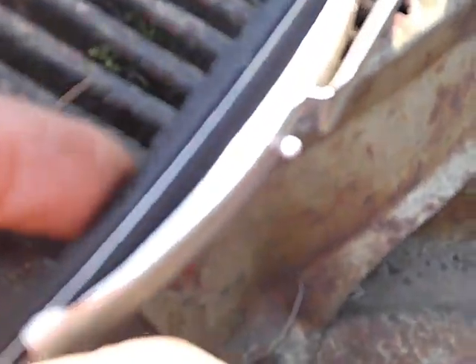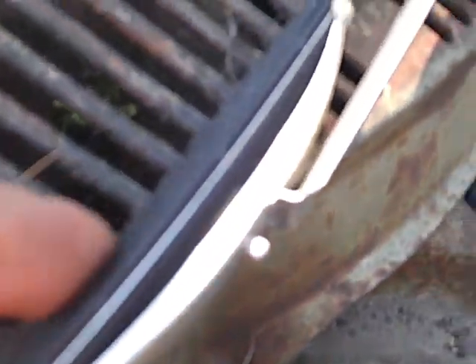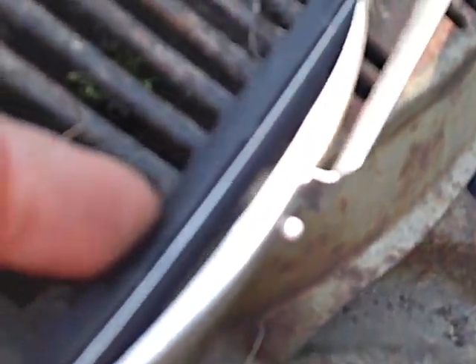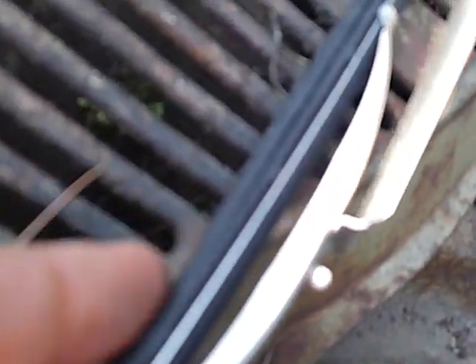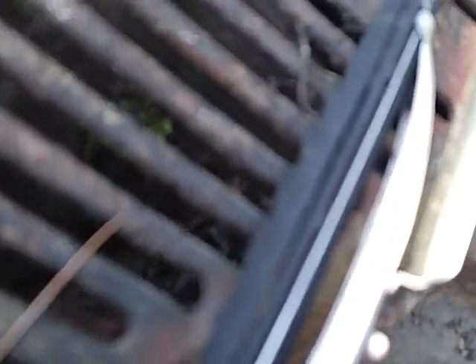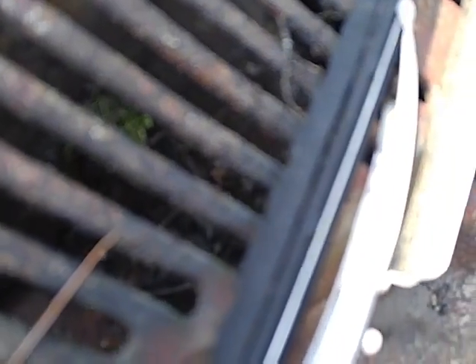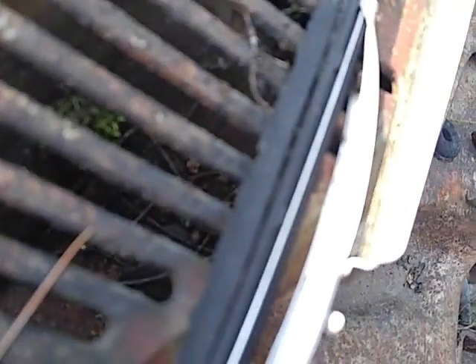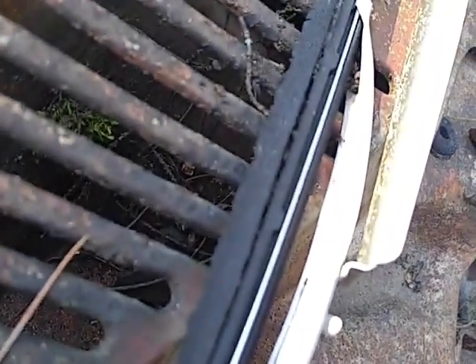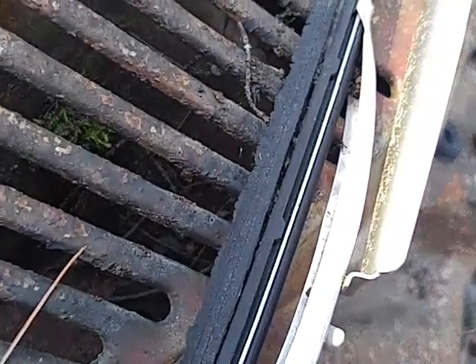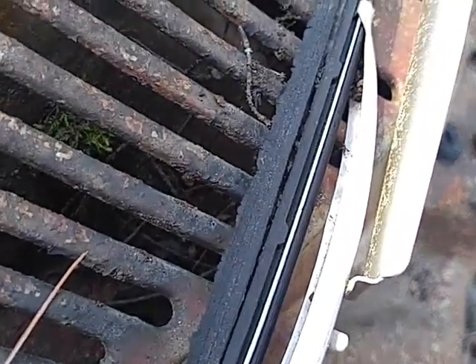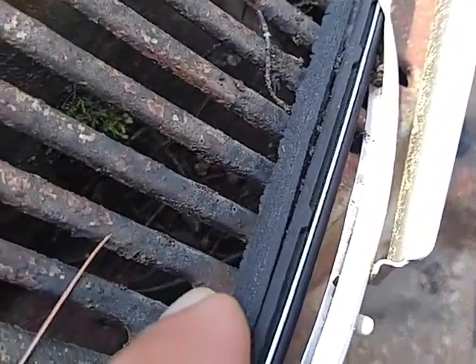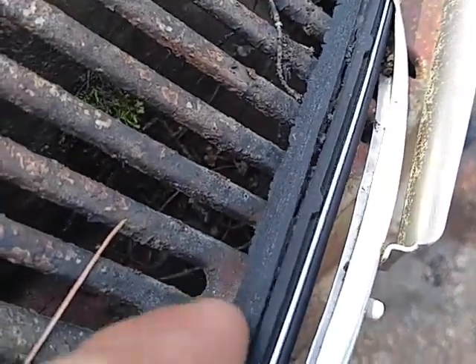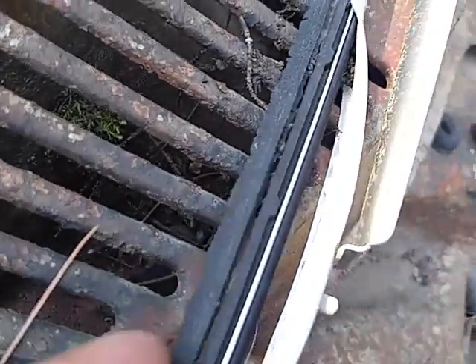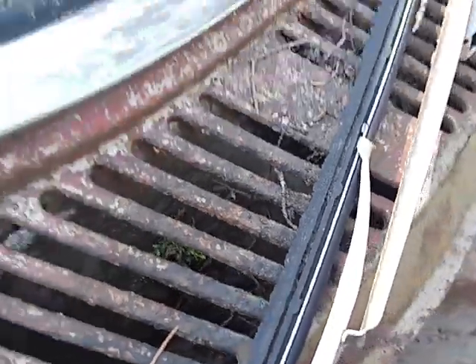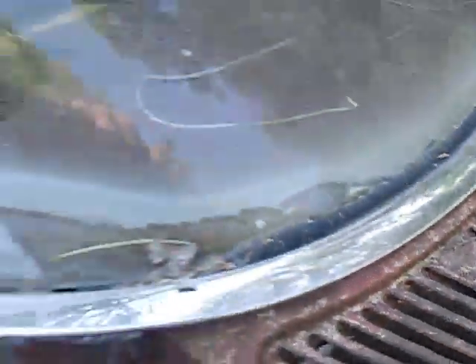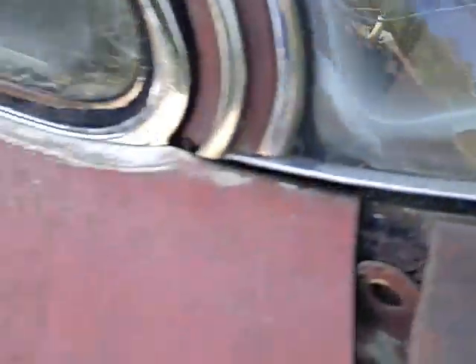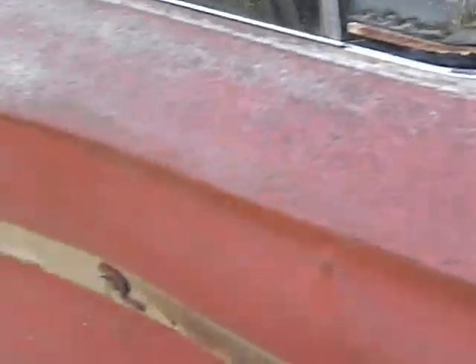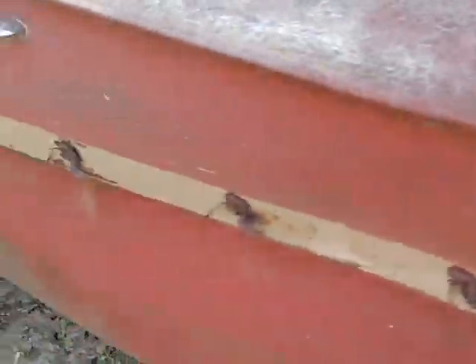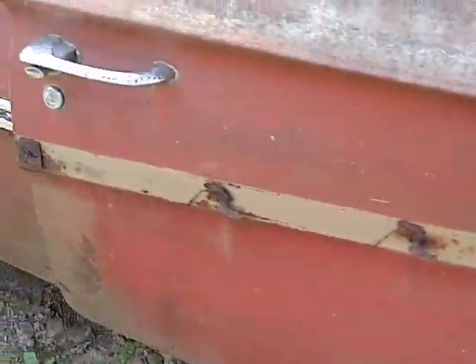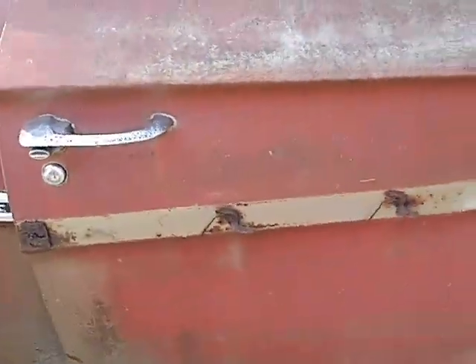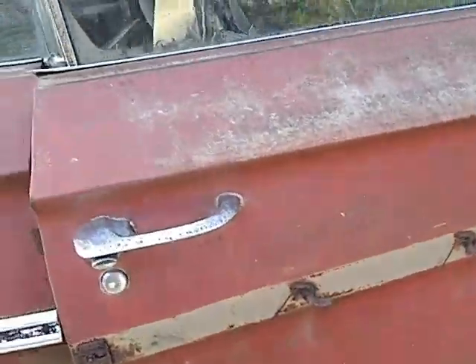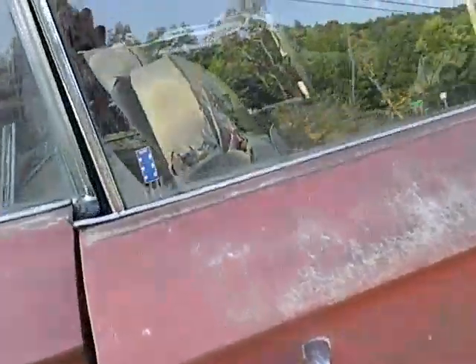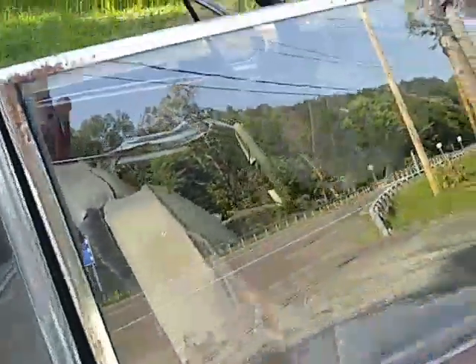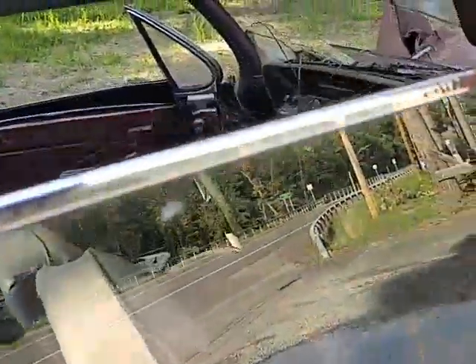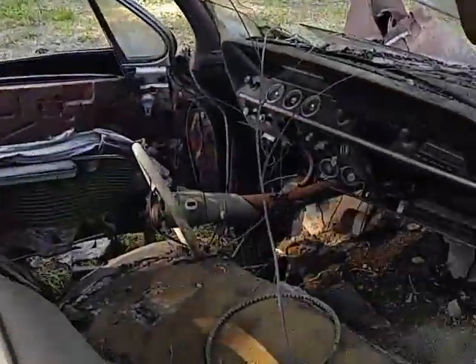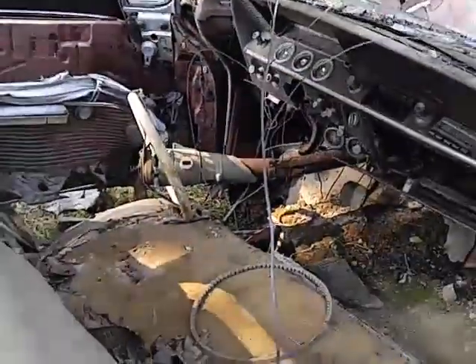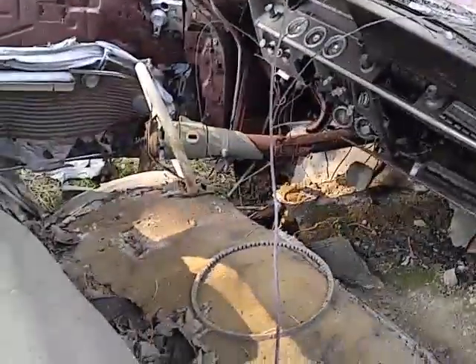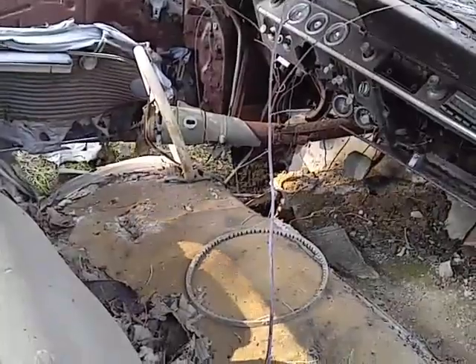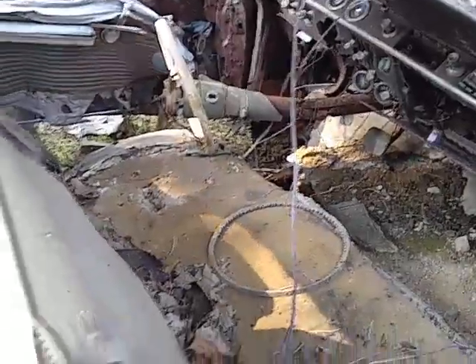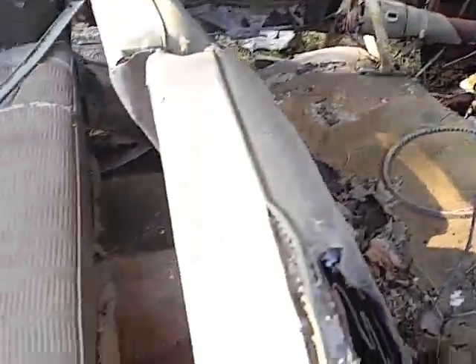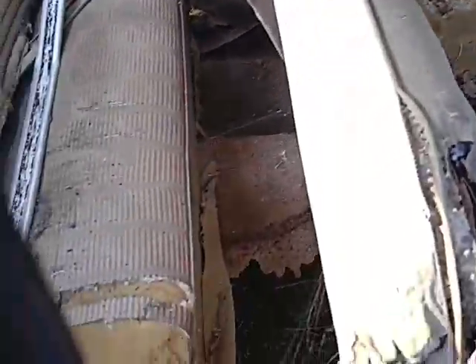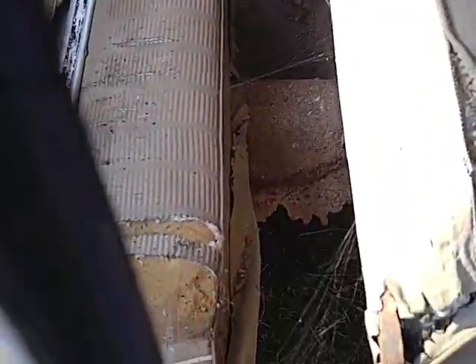The wiper blades are a little dry — just a little dry. Interesting 1961 Chevrolet three-on-the-tree. I think the floors need a little work.